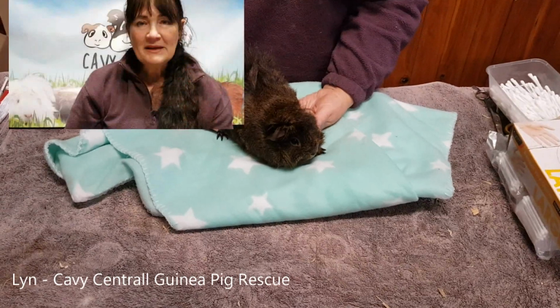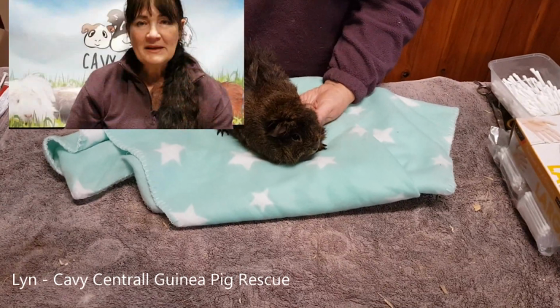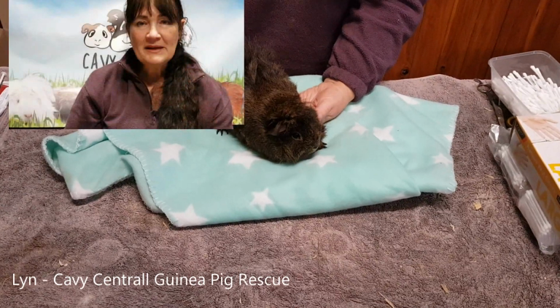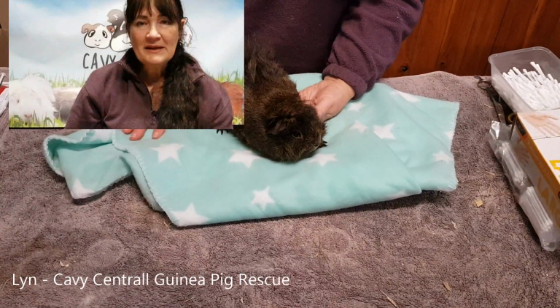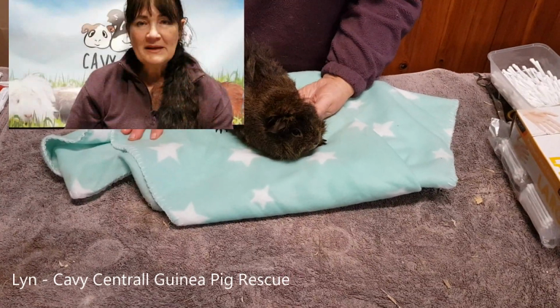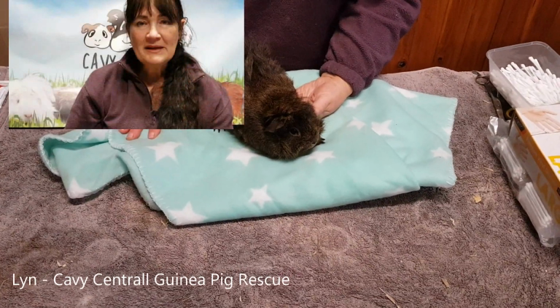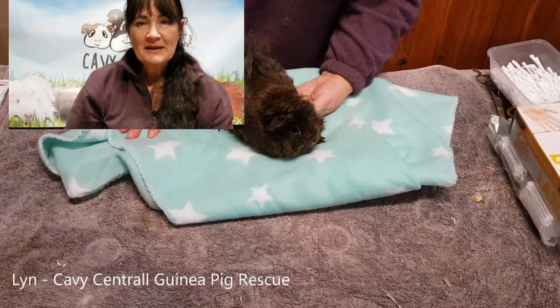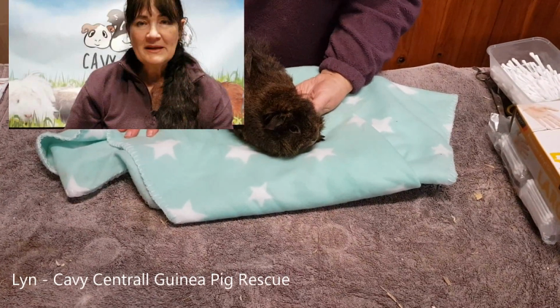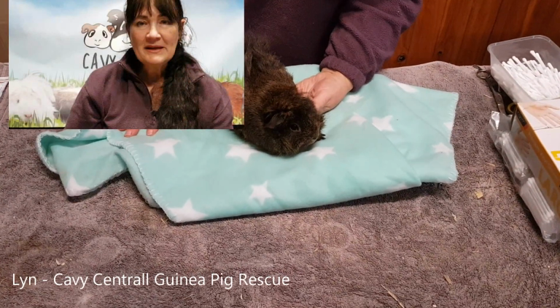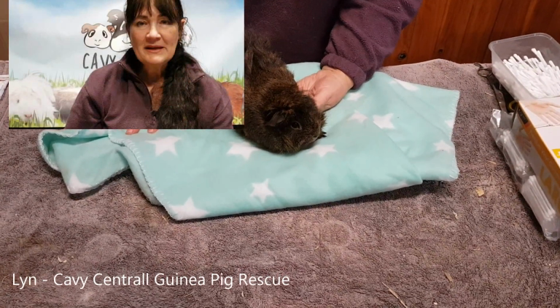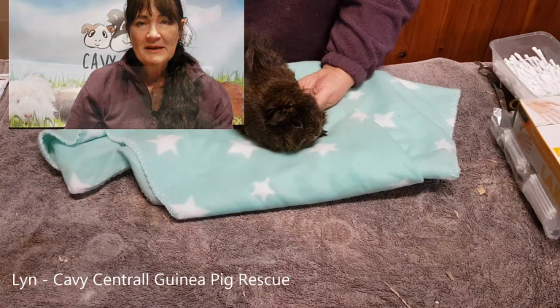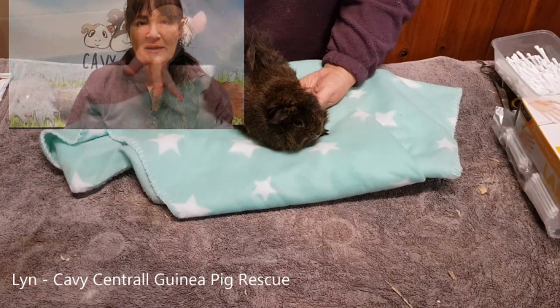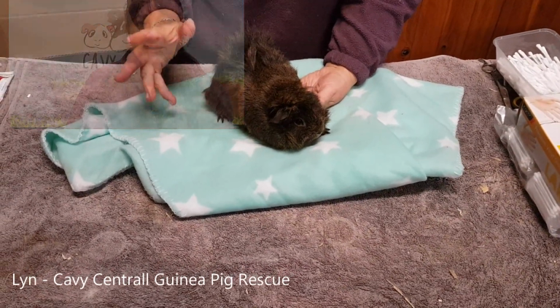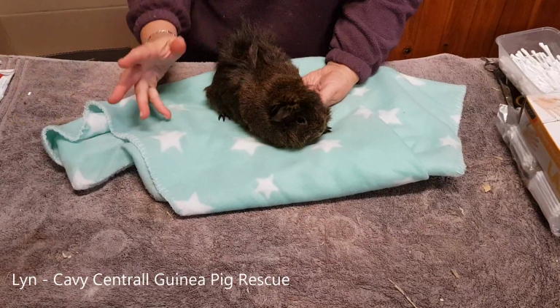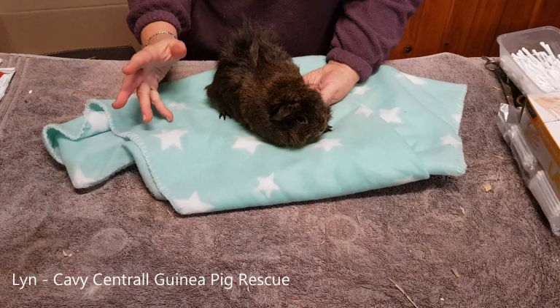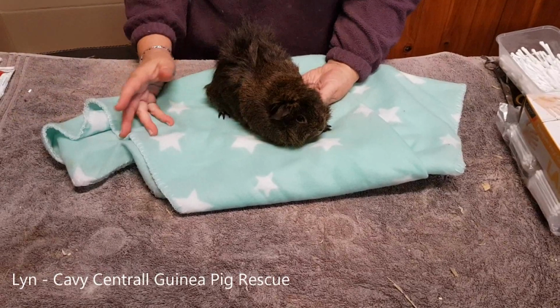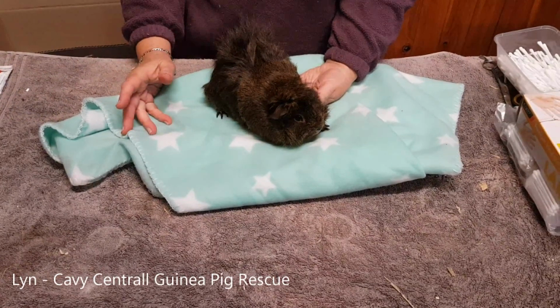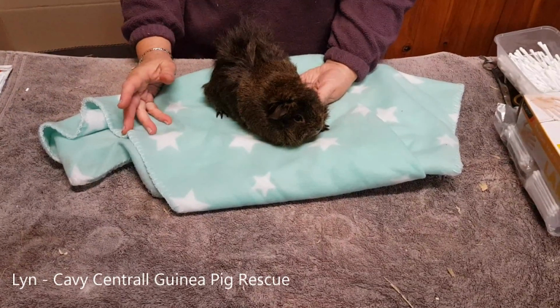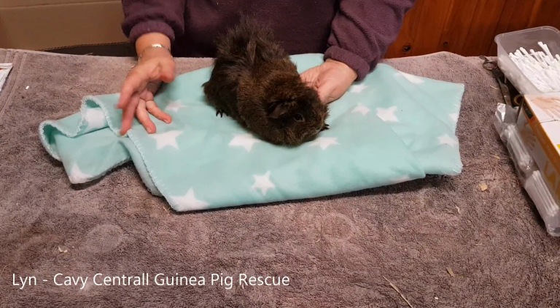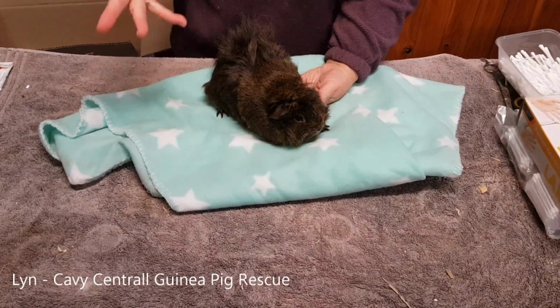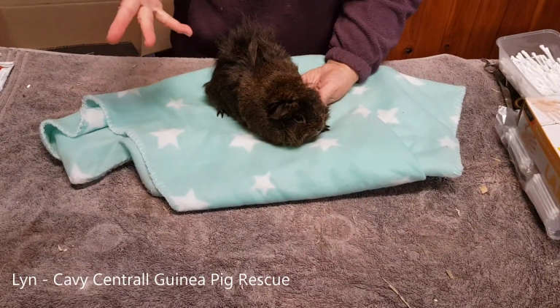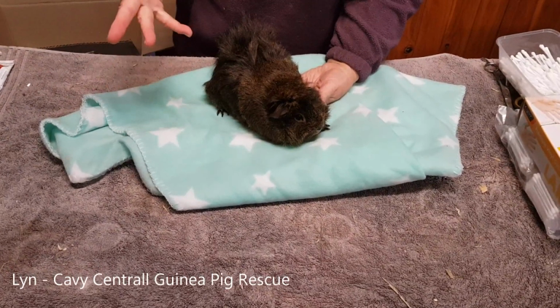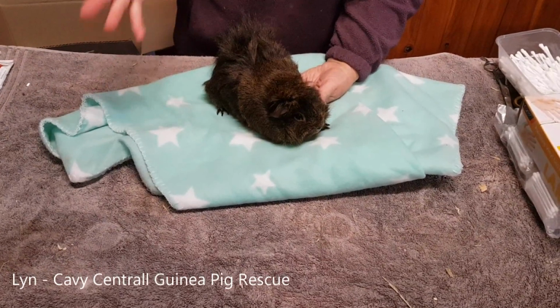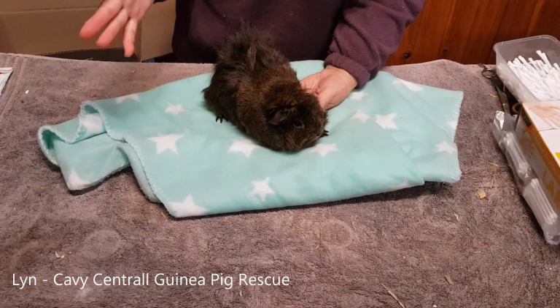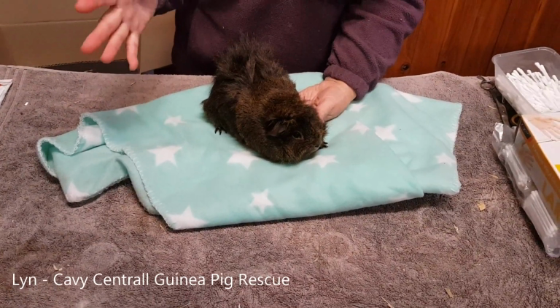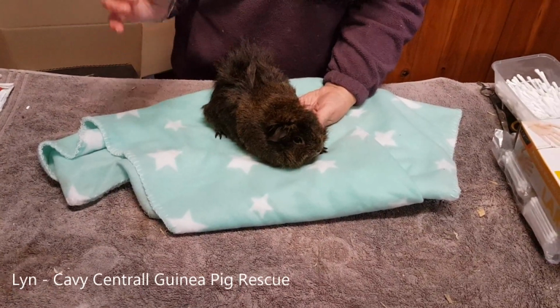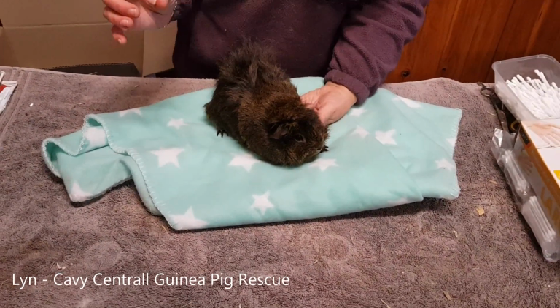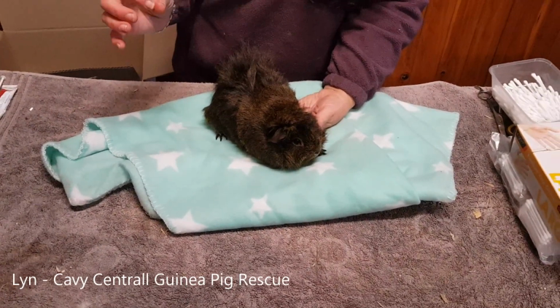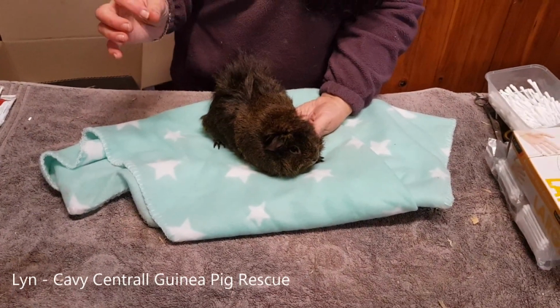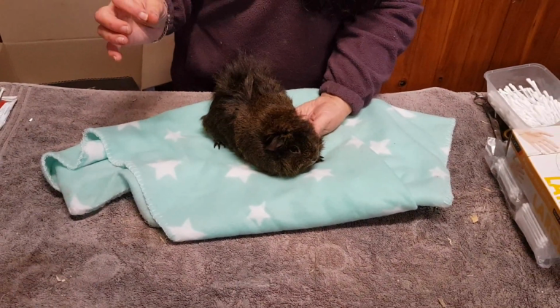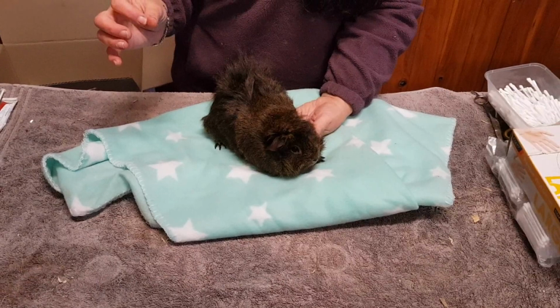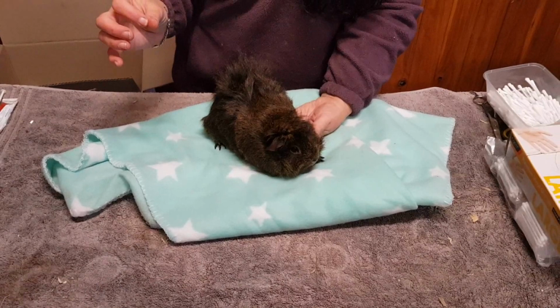Hi everyone, it's Lynne from Covey Central and I wanted to chat with you about a problem with running lice that you may not necessarily be aware of.